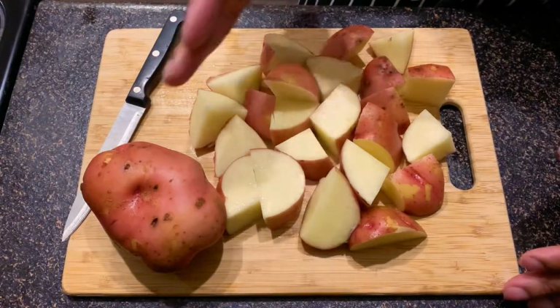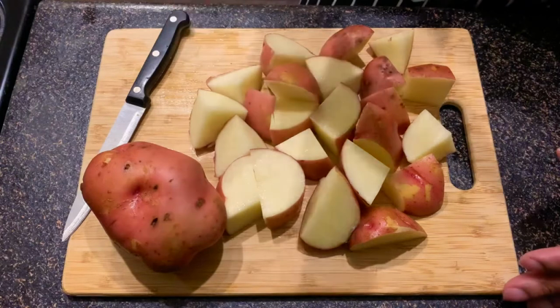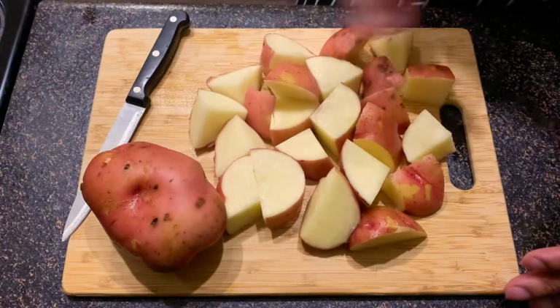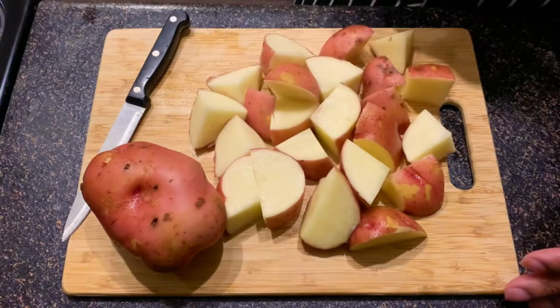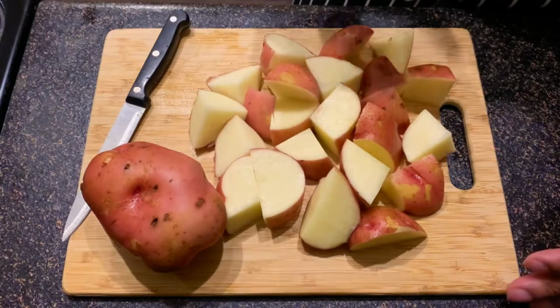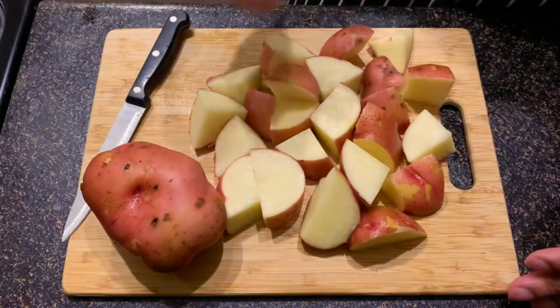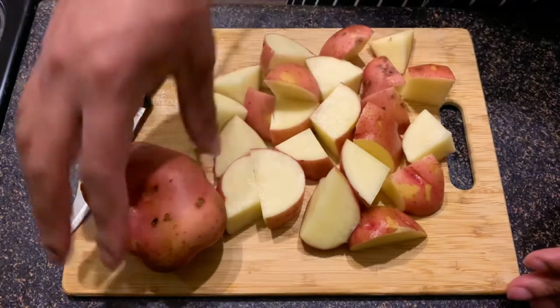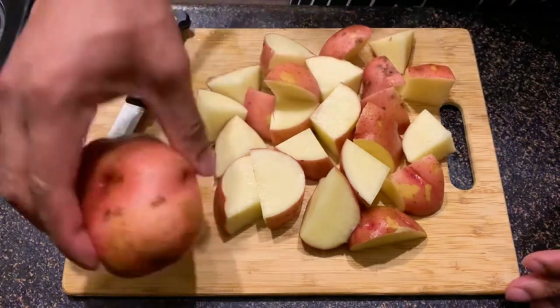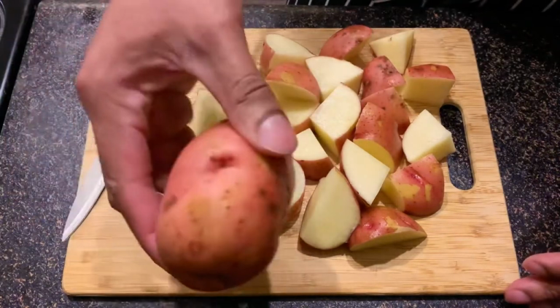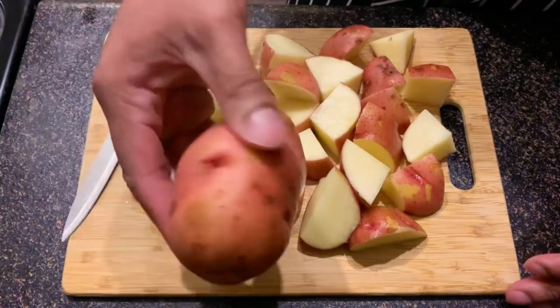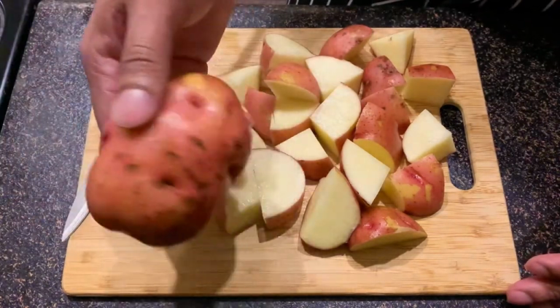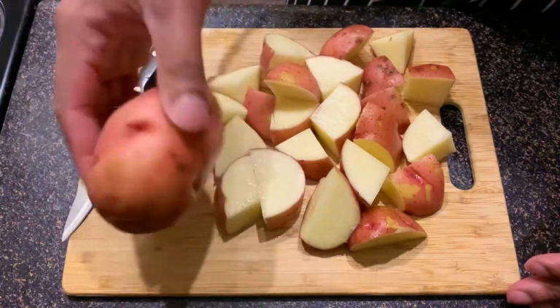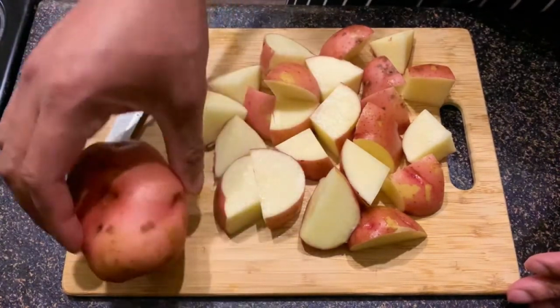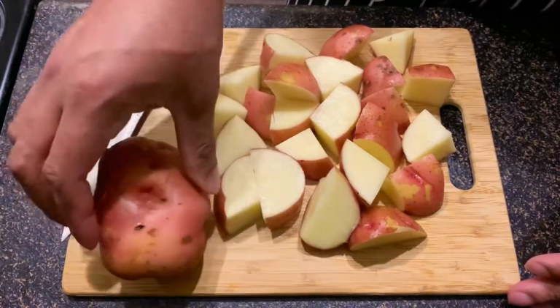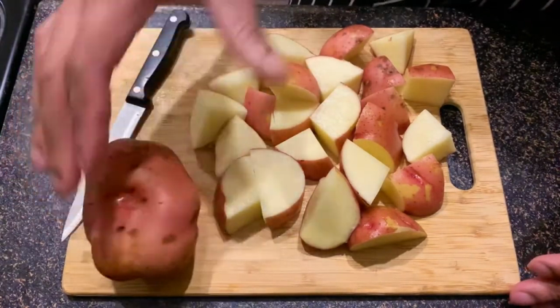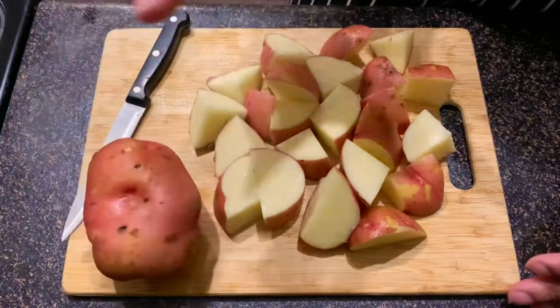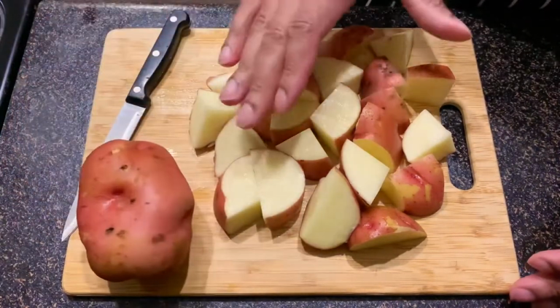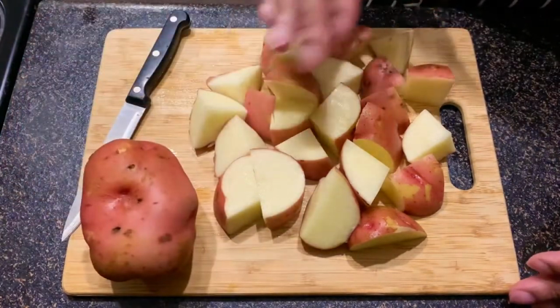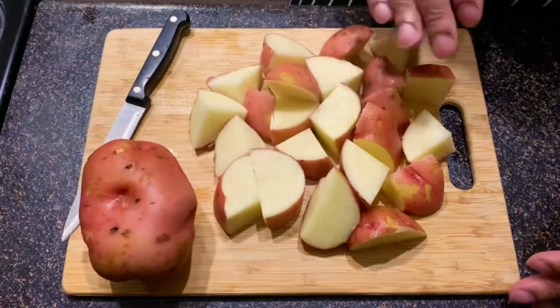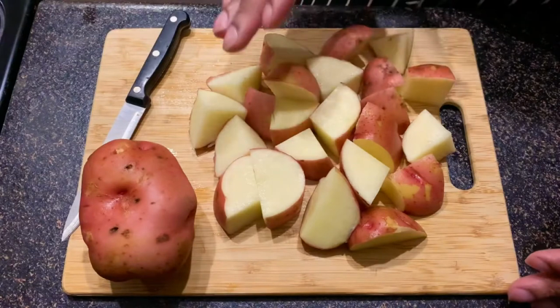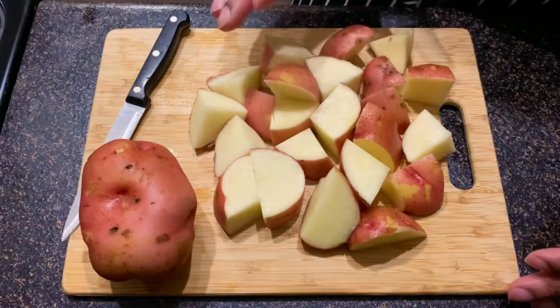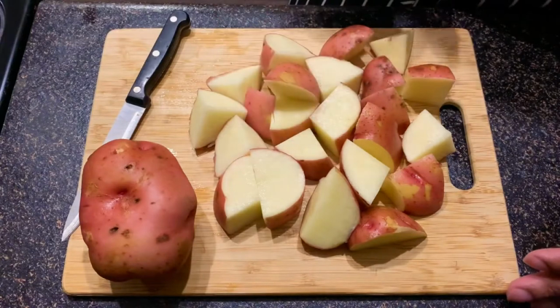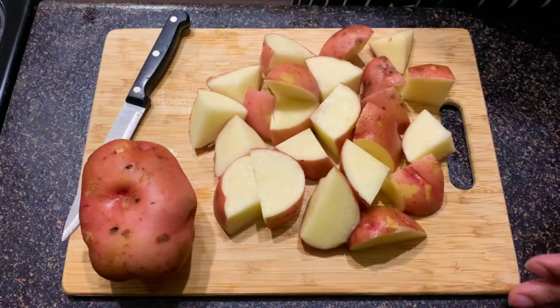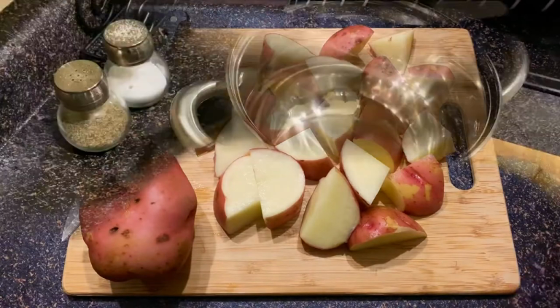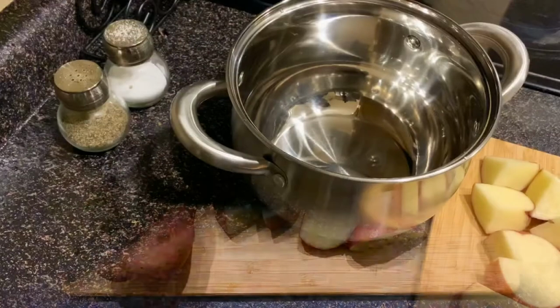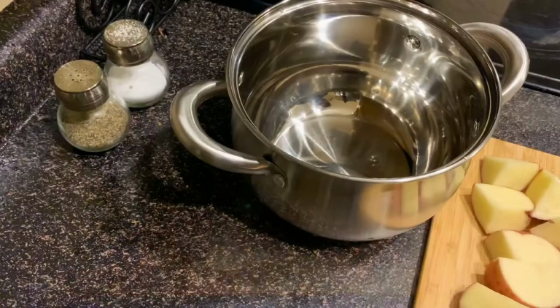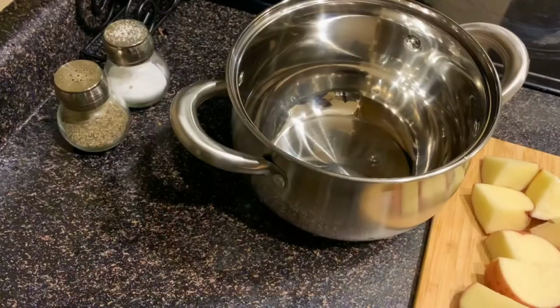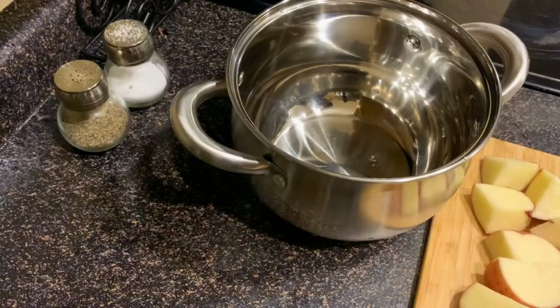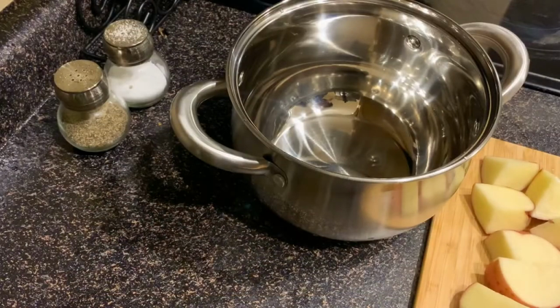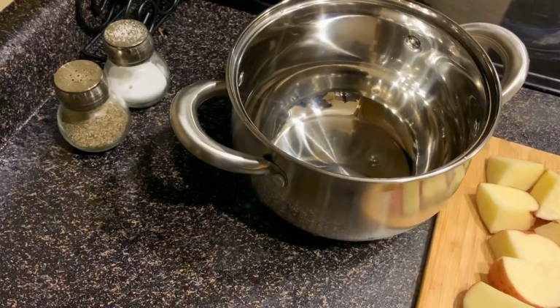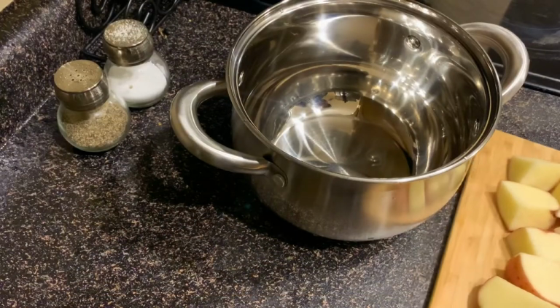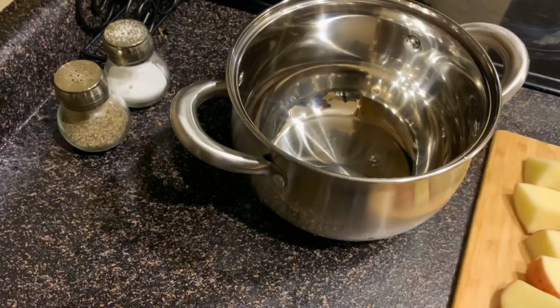If you leave them whole it's gonna take a while, but if you cut them like this it's gonna take less time to cook. I've got my potatoes nicely cut up — I'm gonna add them to my pot.